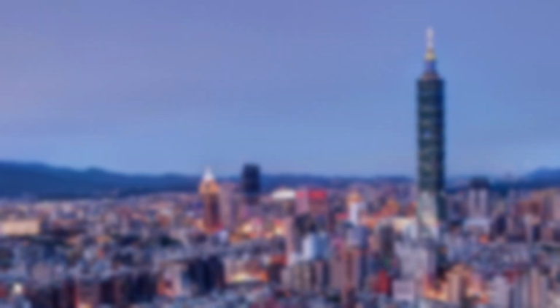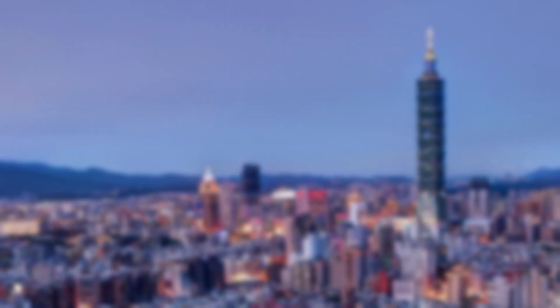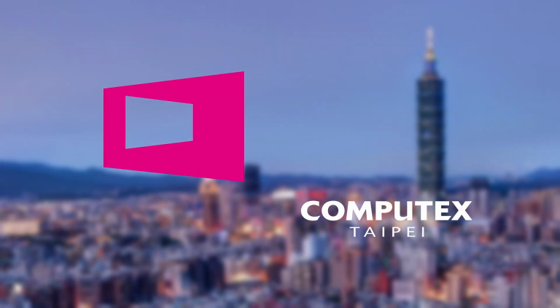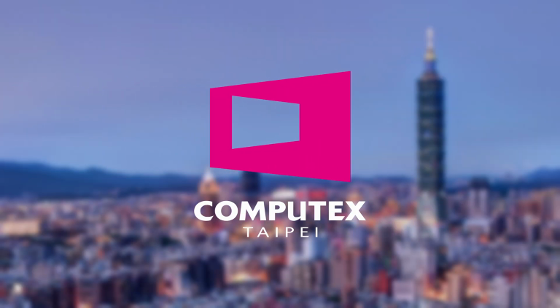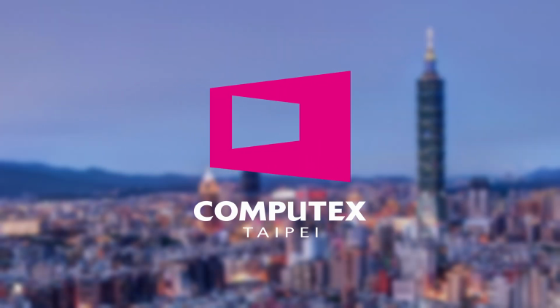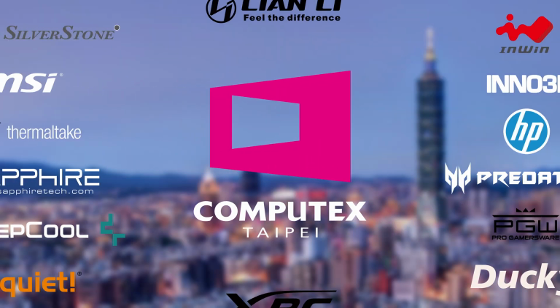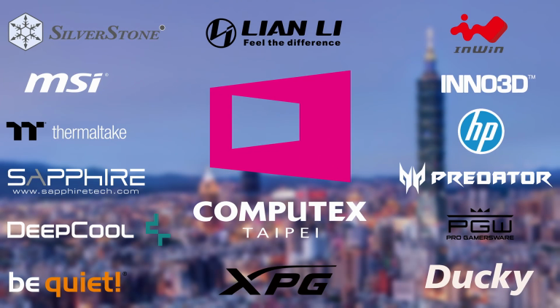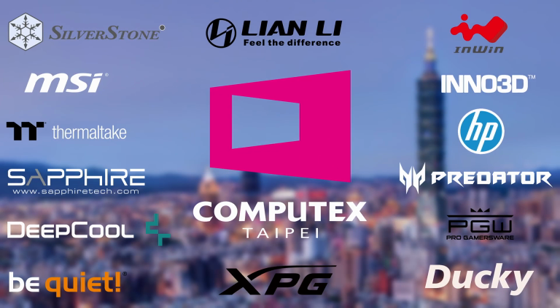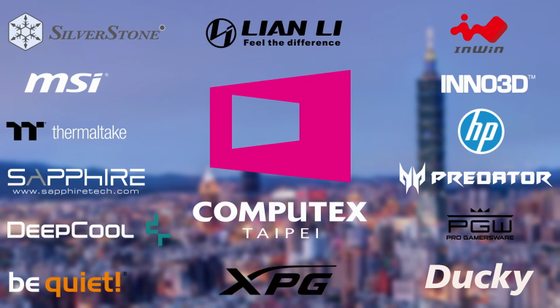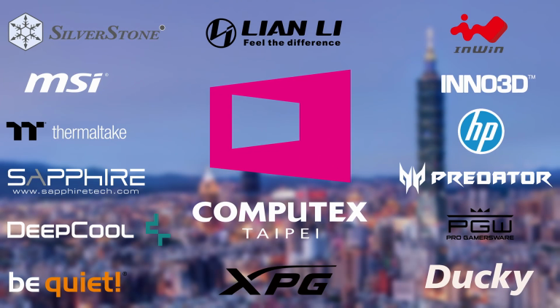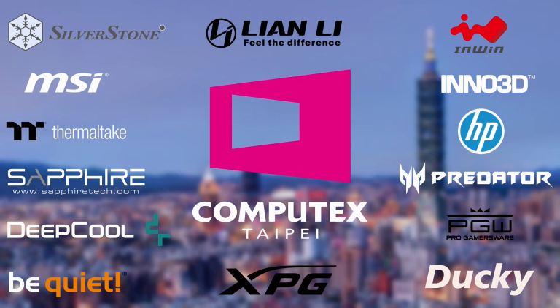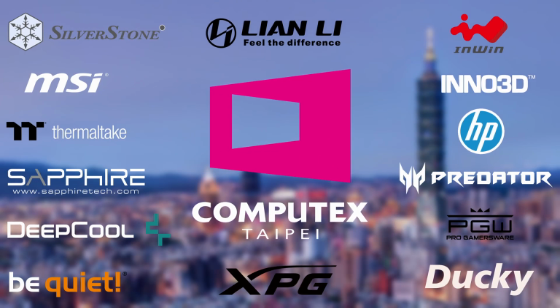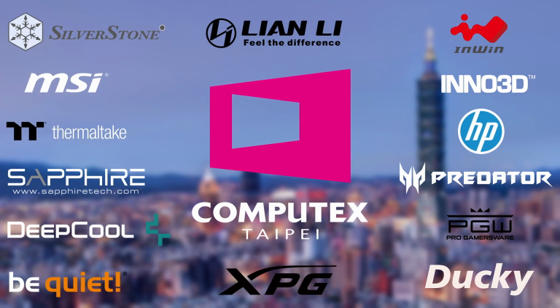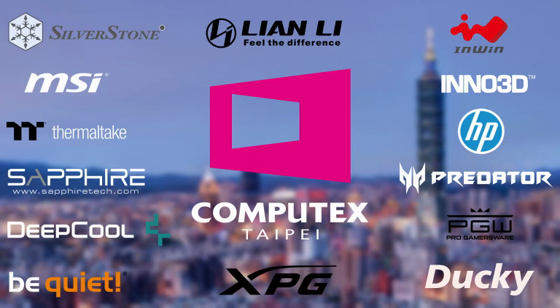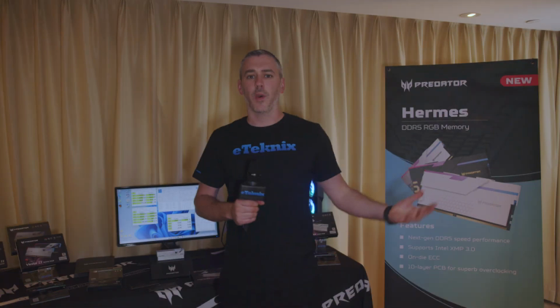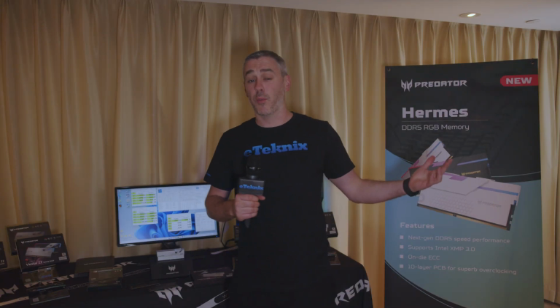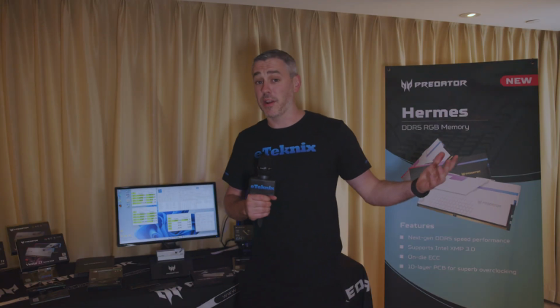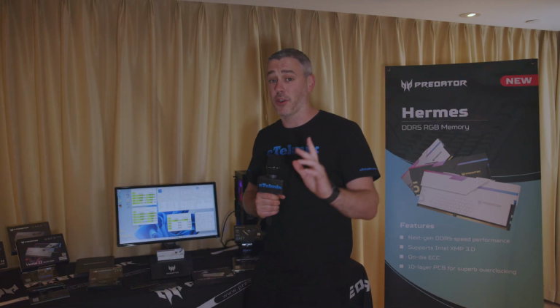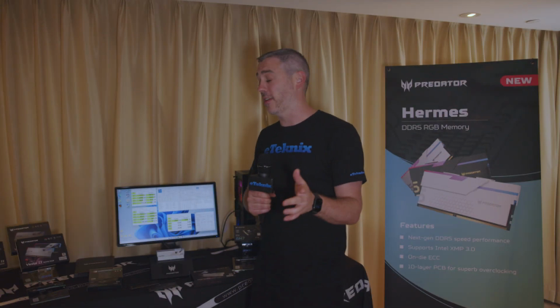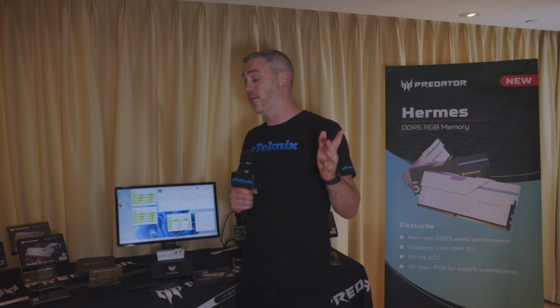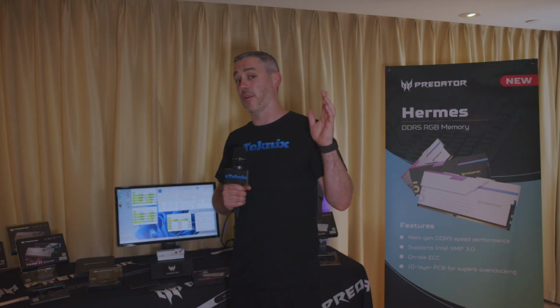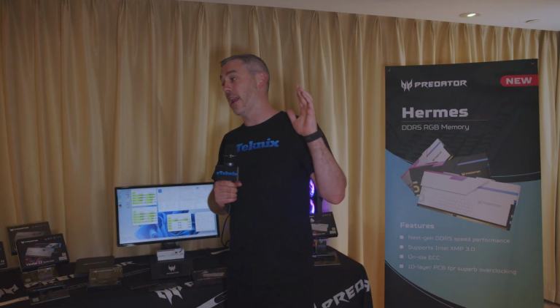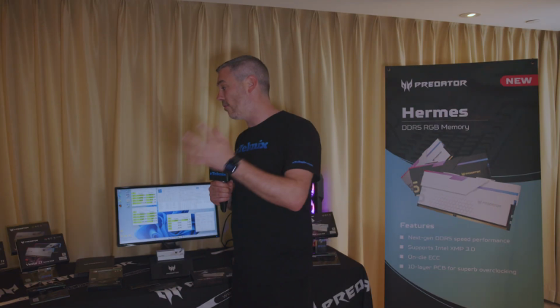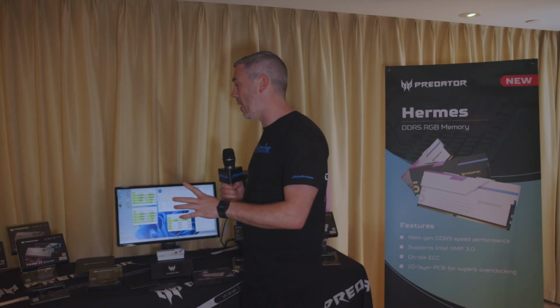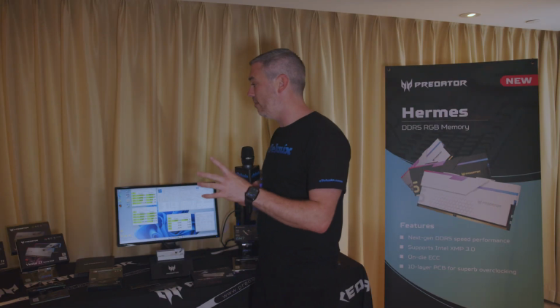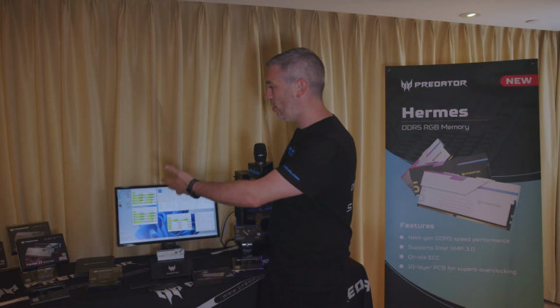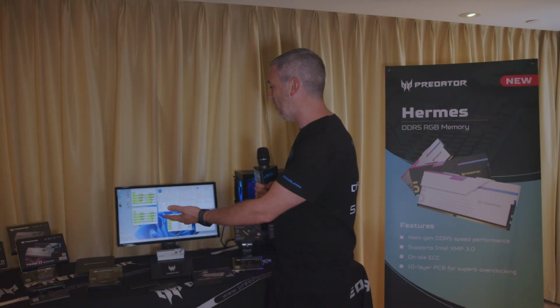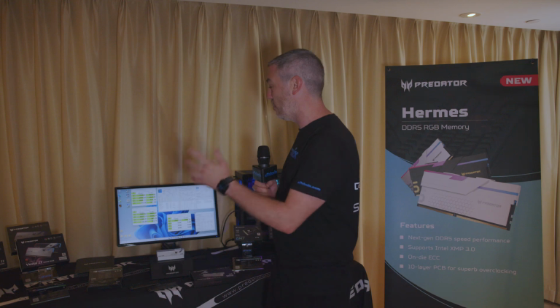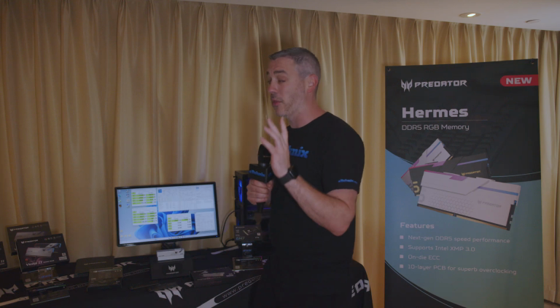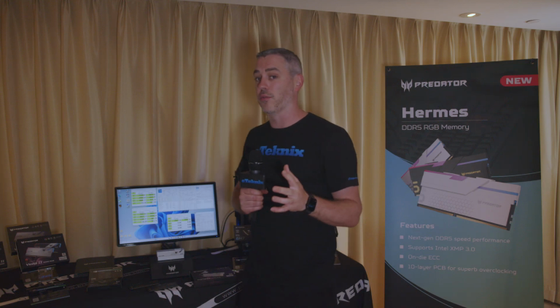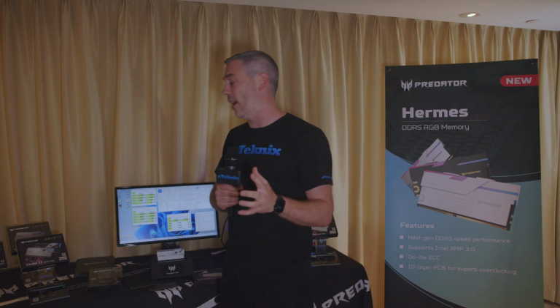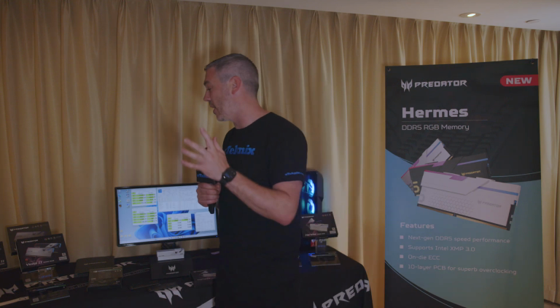Thank you to all of our sponsors for making our Computex 2023 coverage possible. We're here with Predator at Computex 2023 and I want to talk about not just their existing products but the new stuff they have coming out.